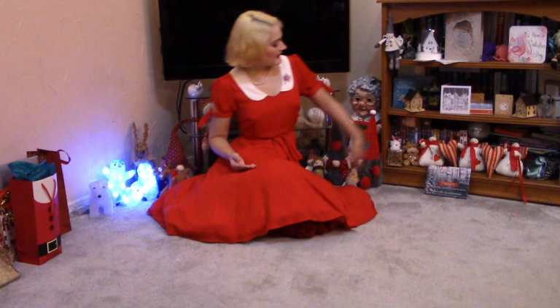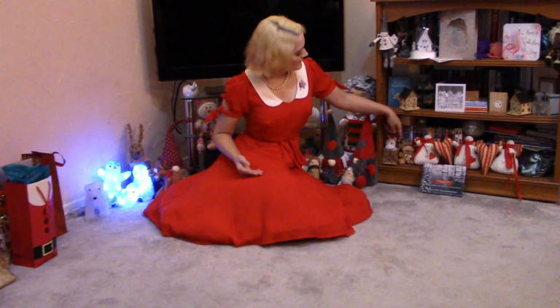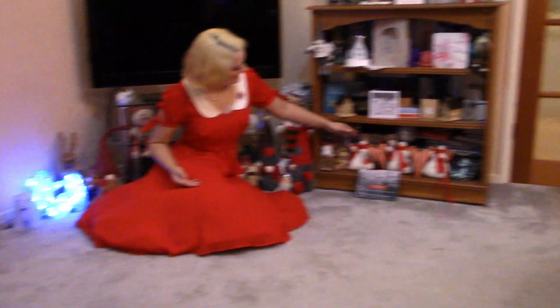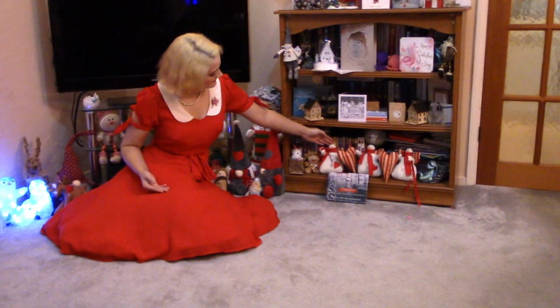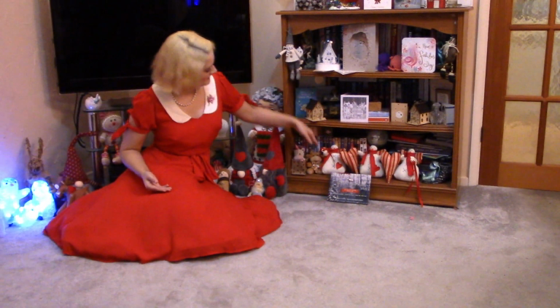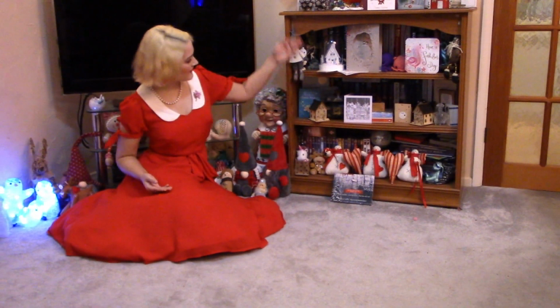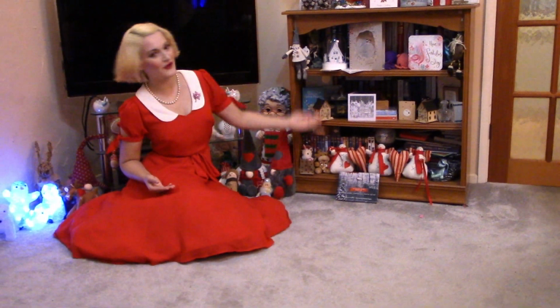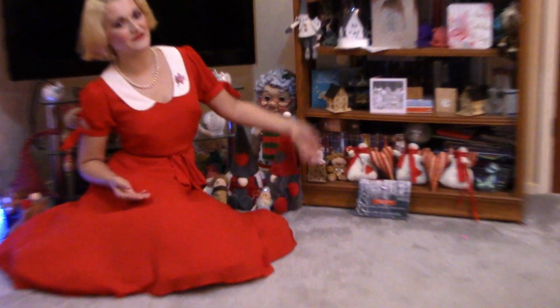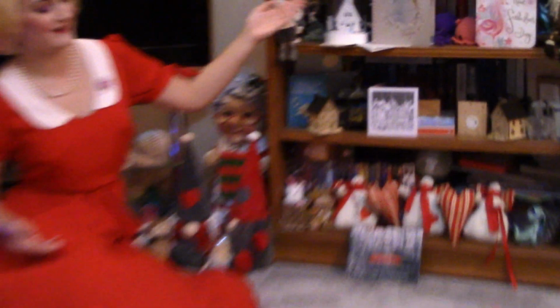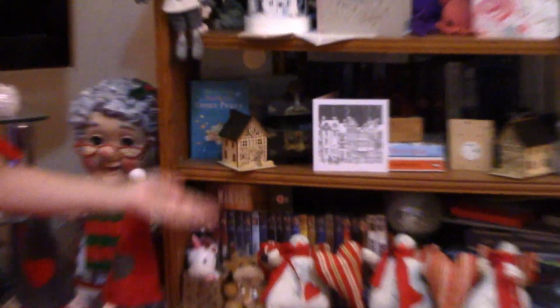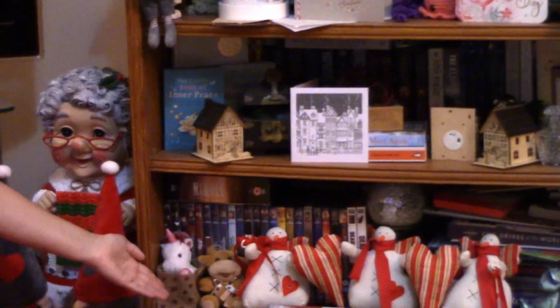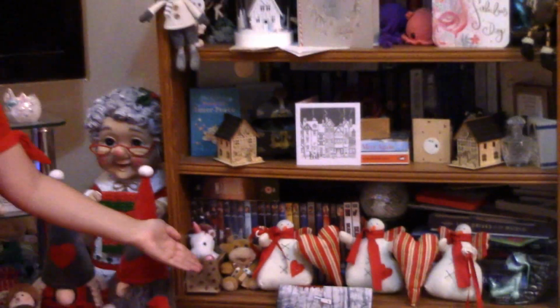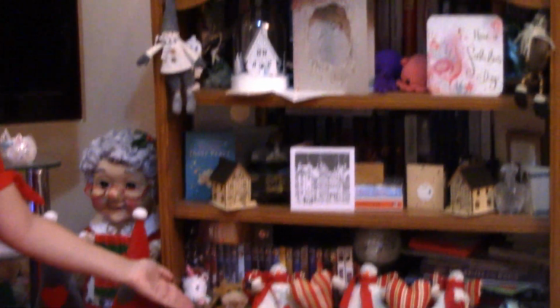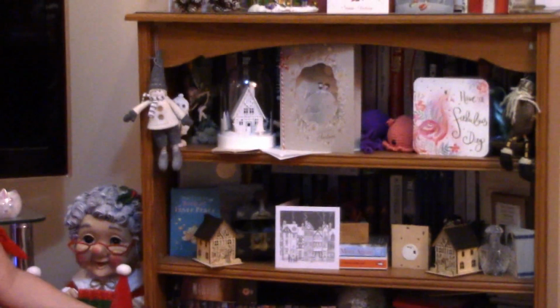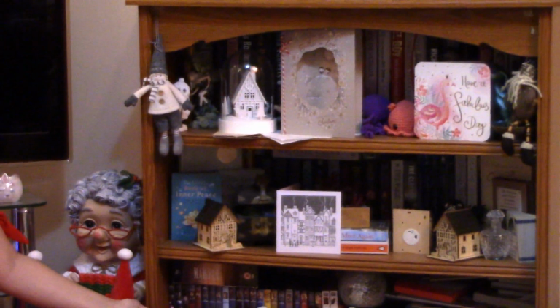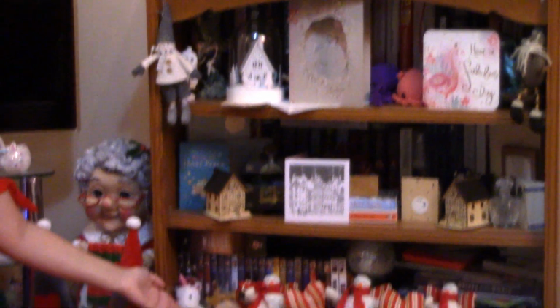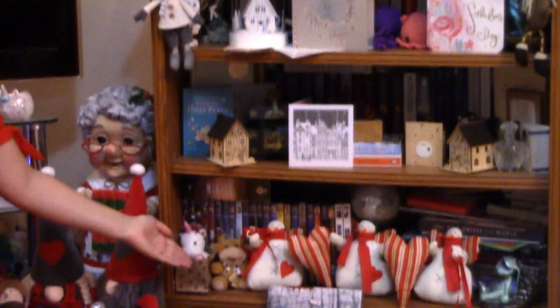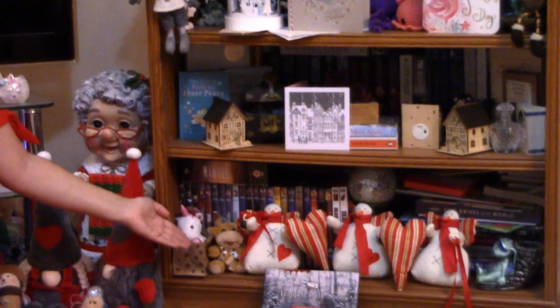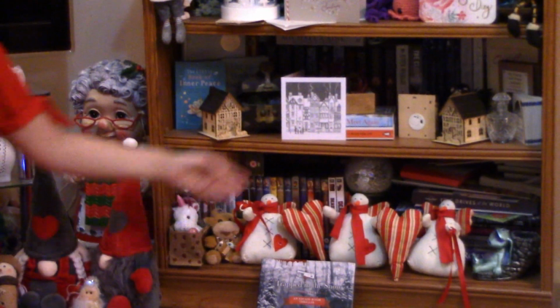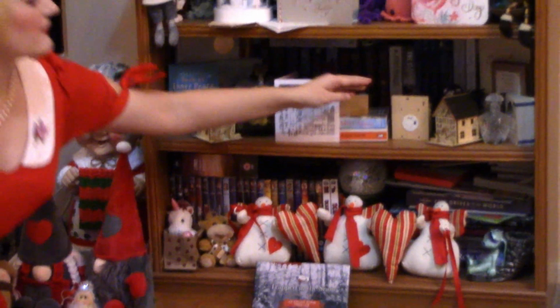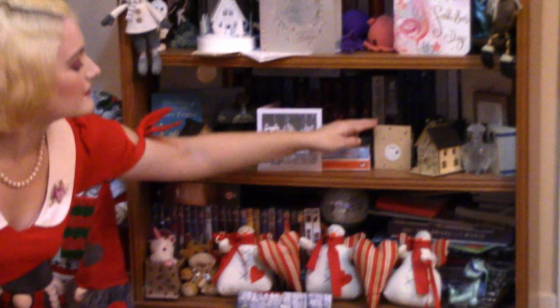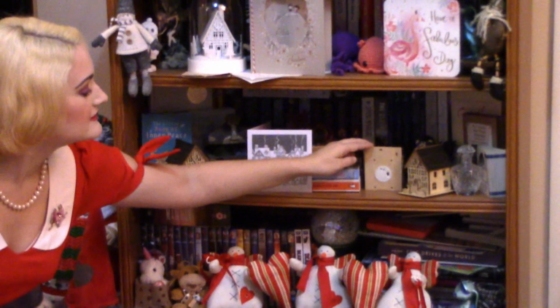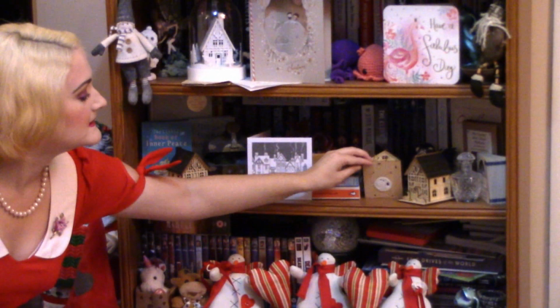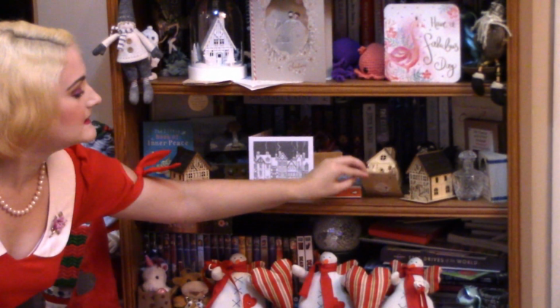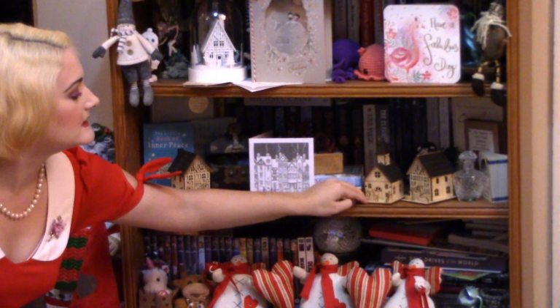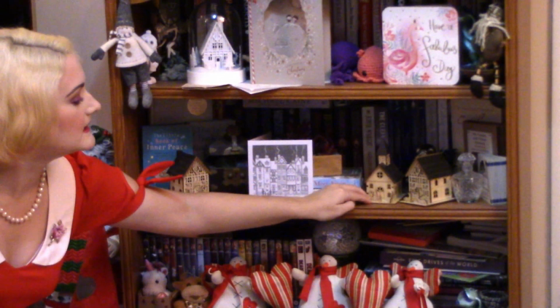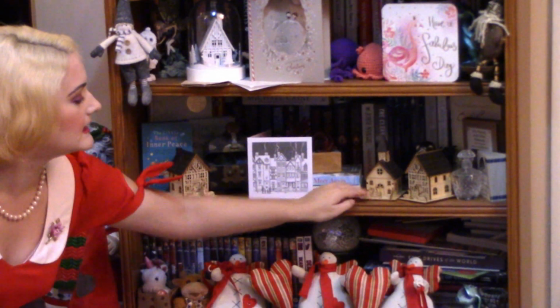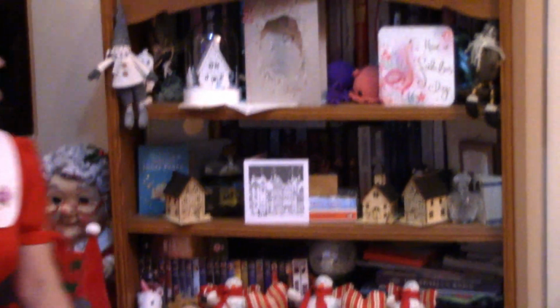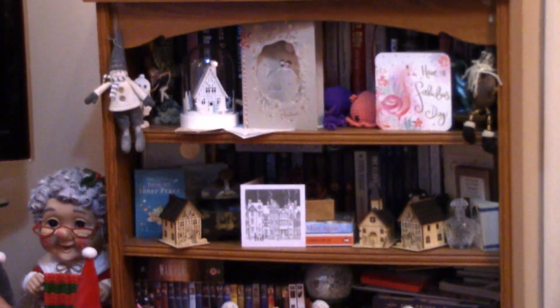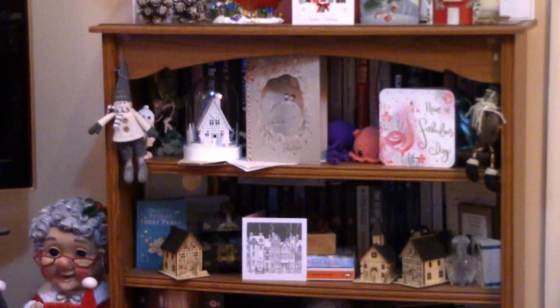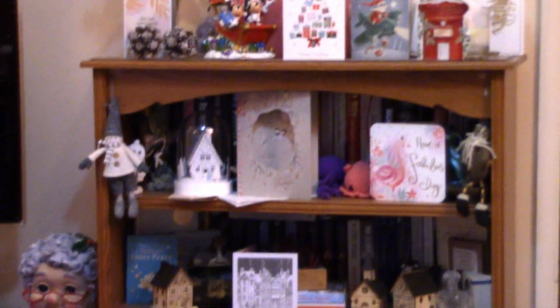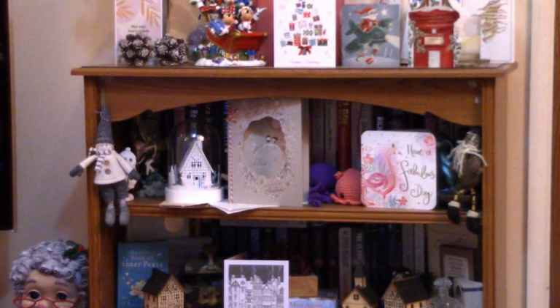And then over here, we cover the whole of the chest in various Christmassy things. They are all beautiful — and the house has fallen over. Now it's up. There we go.